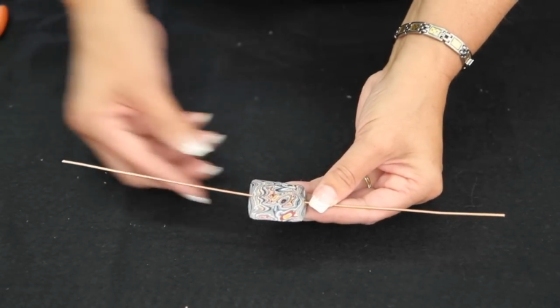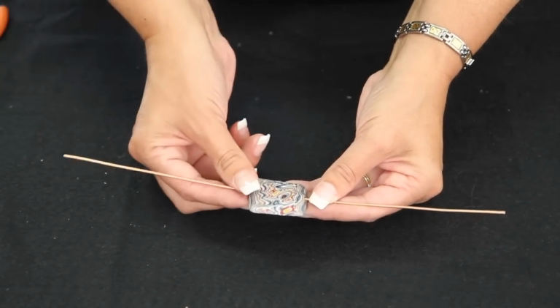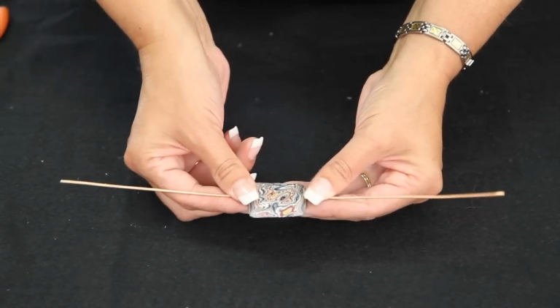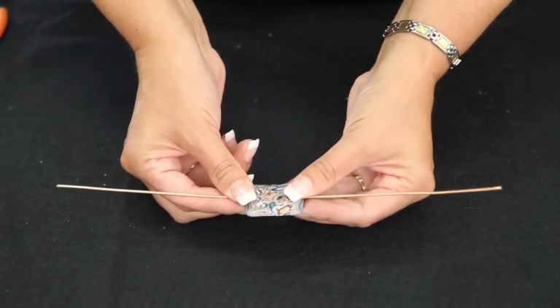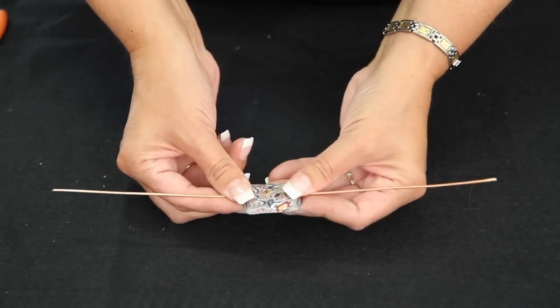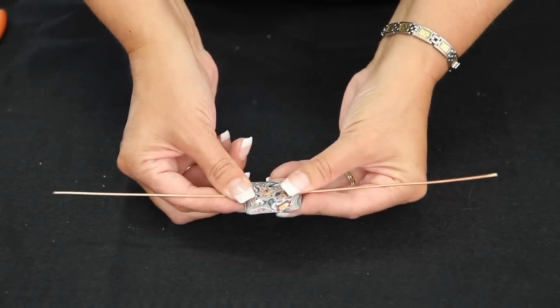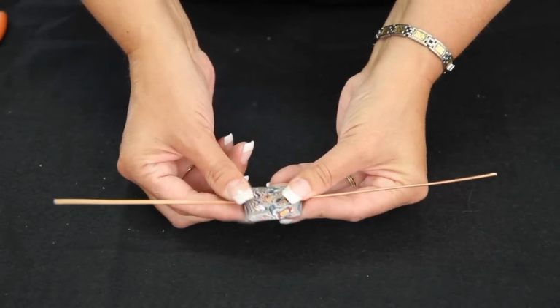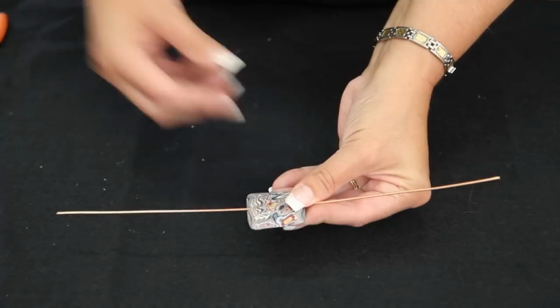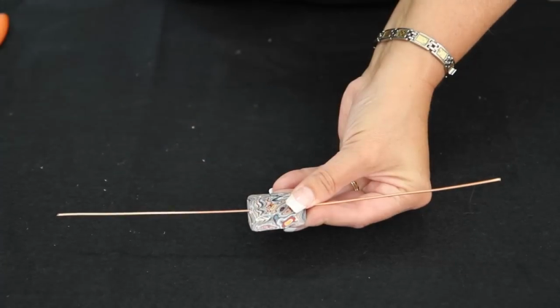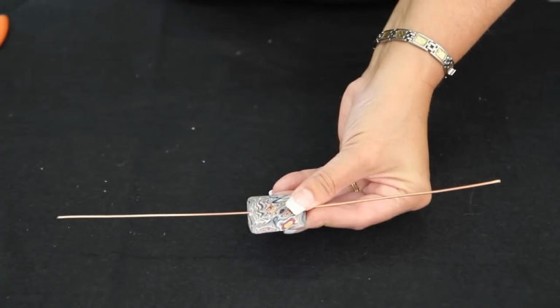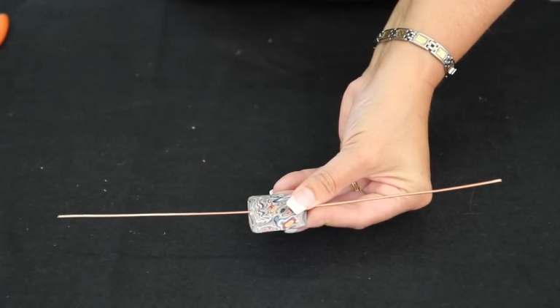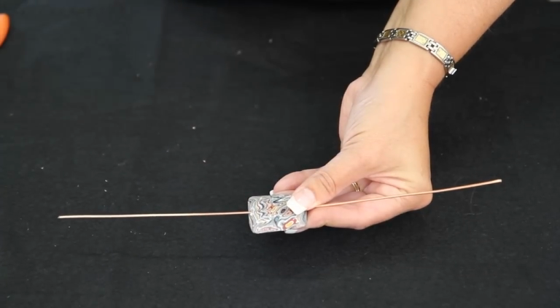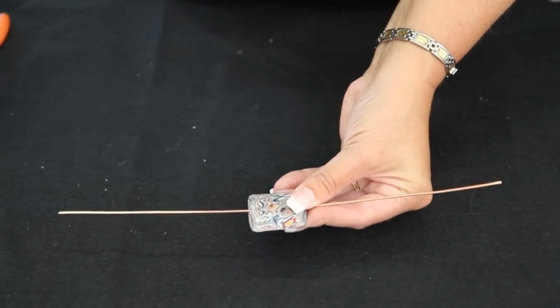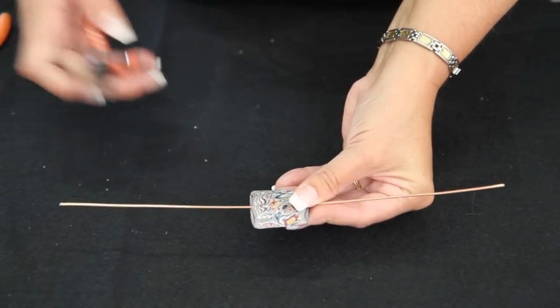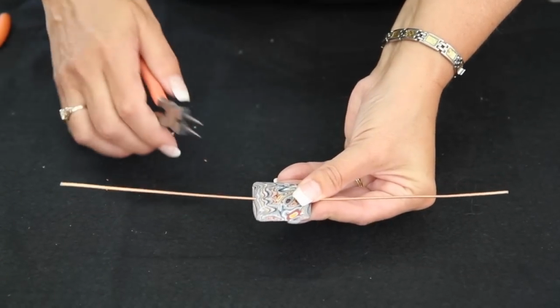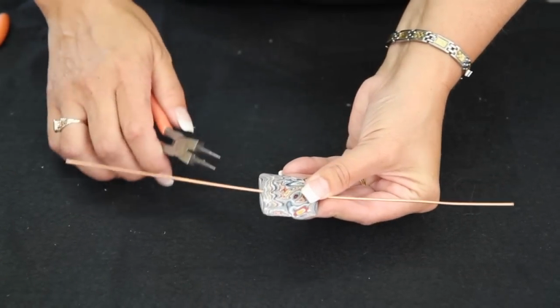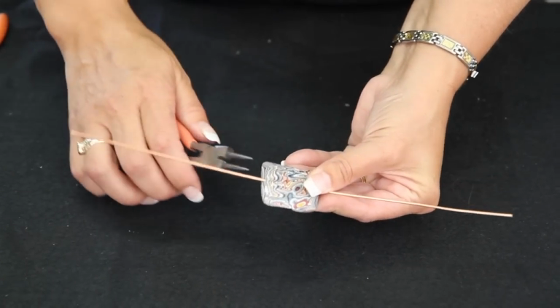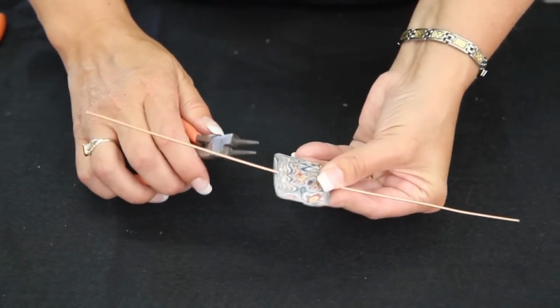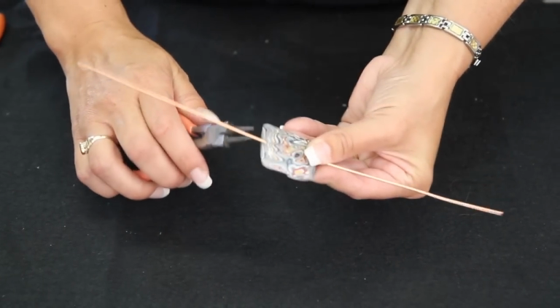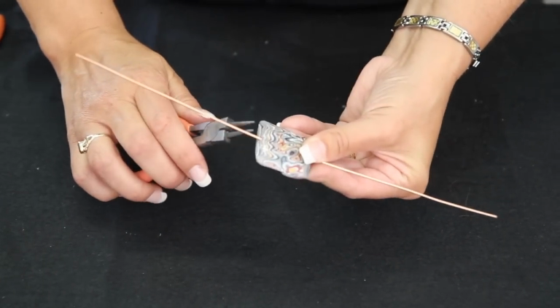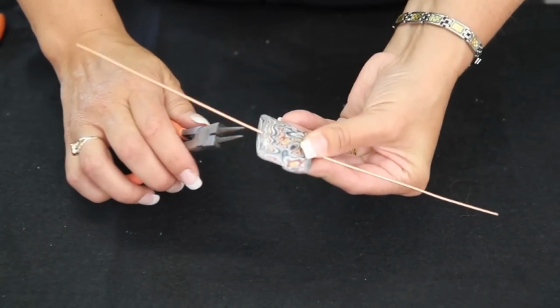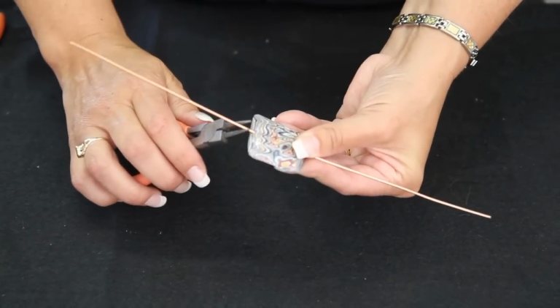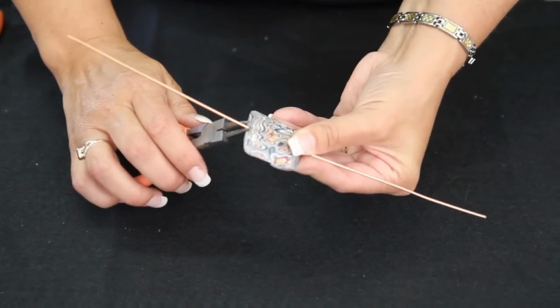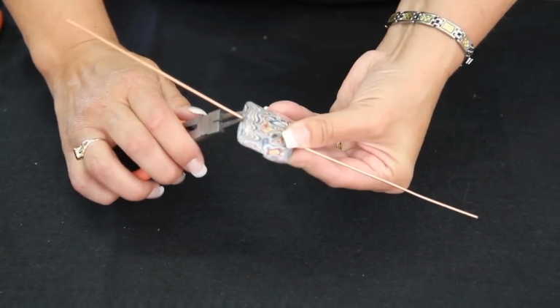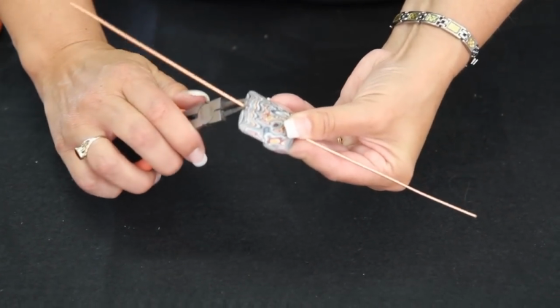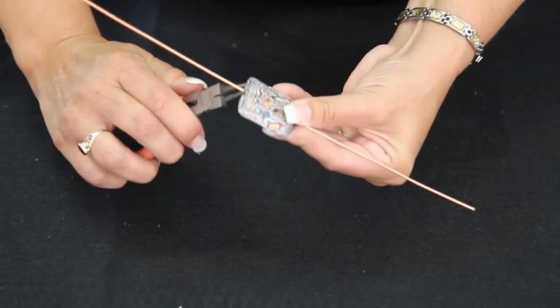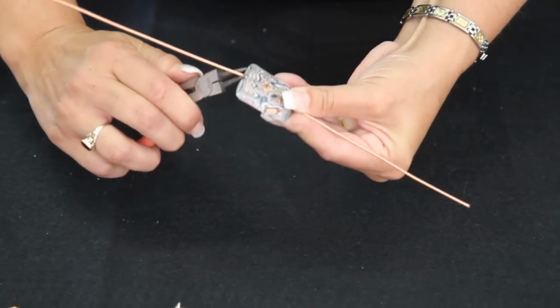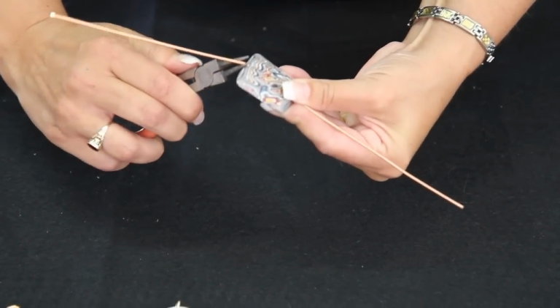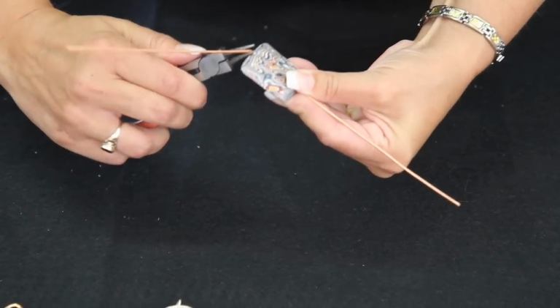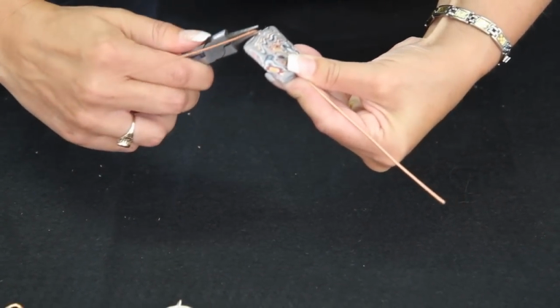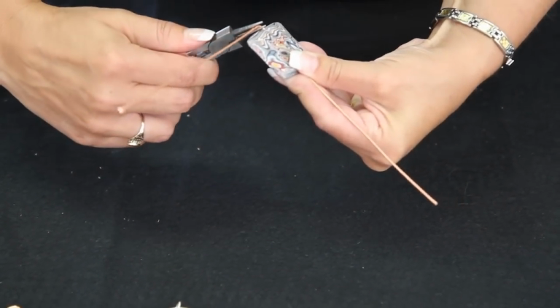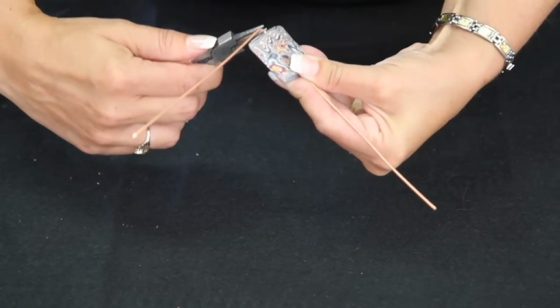We're going to start with our needle nose pliers and just go ahead and crimp the sides straight up.